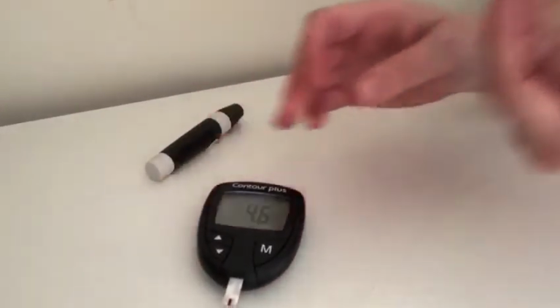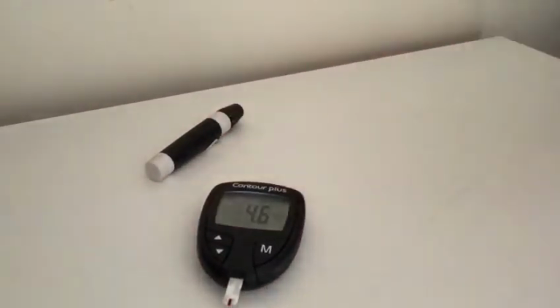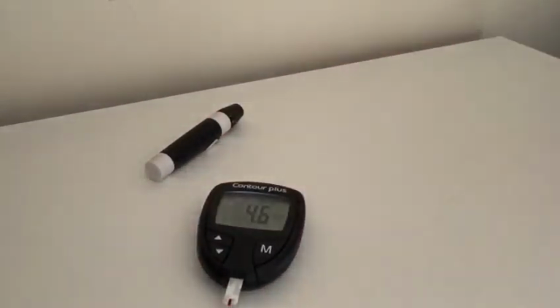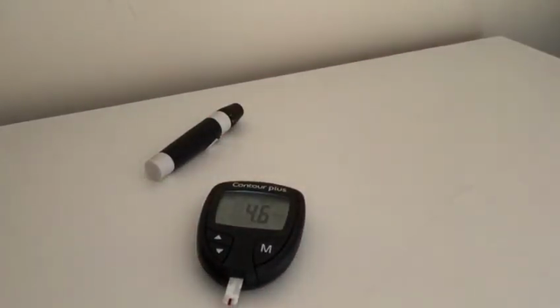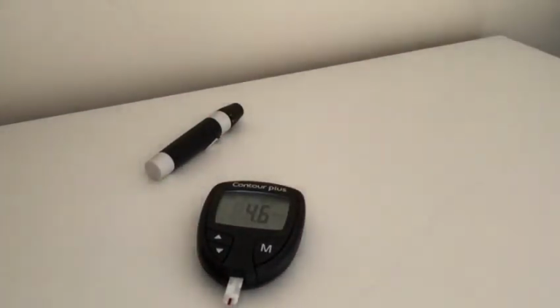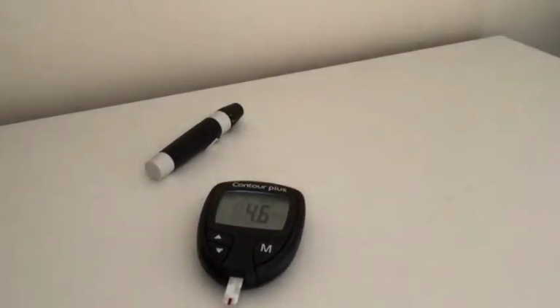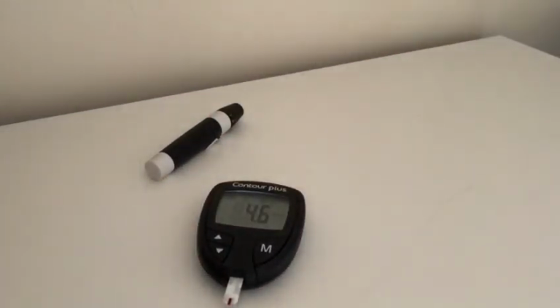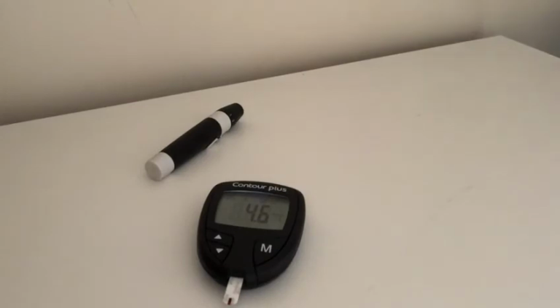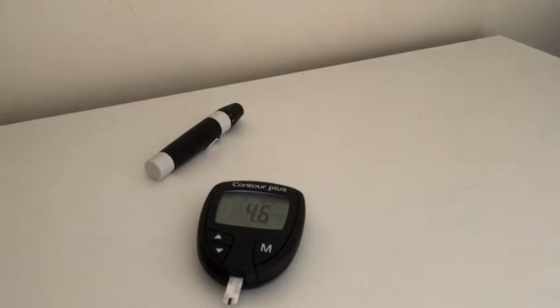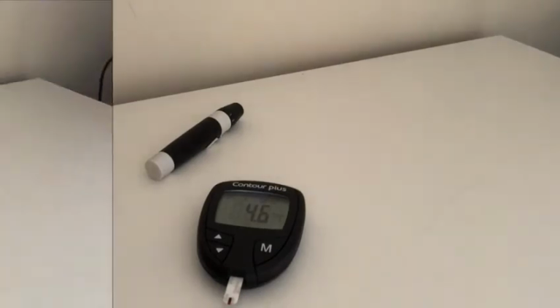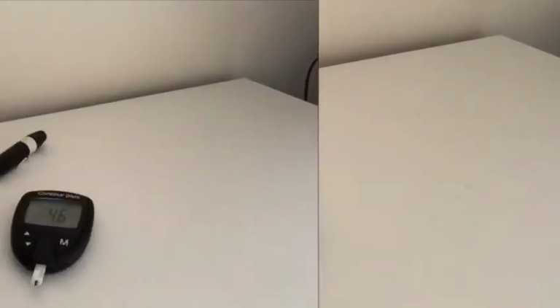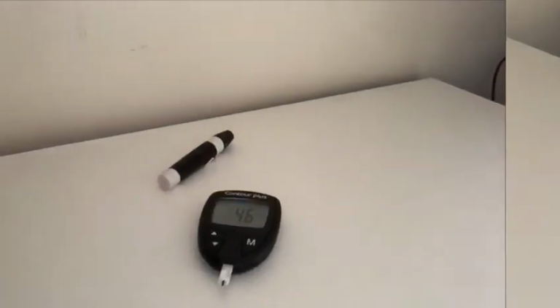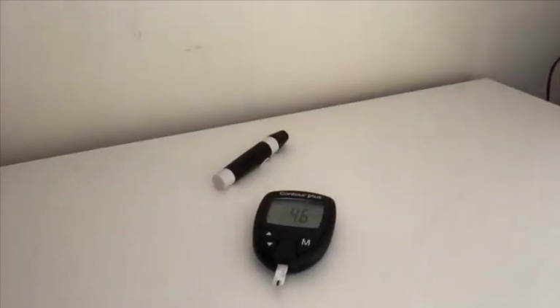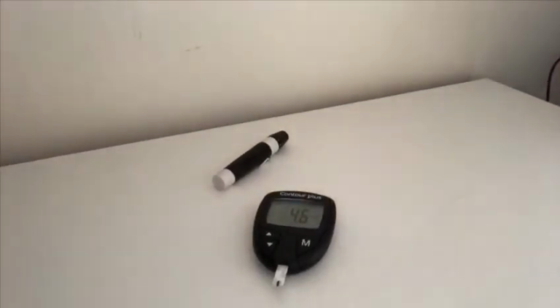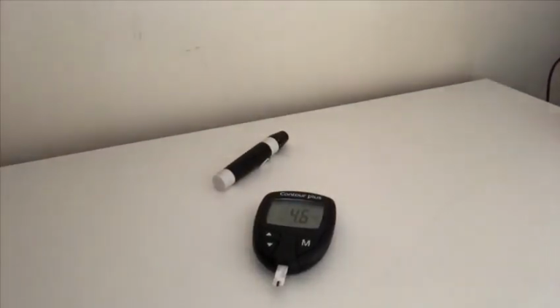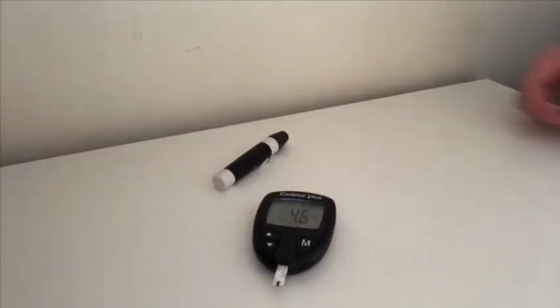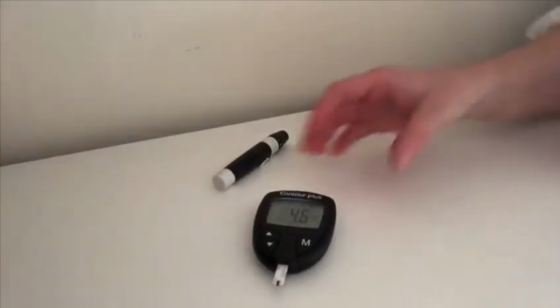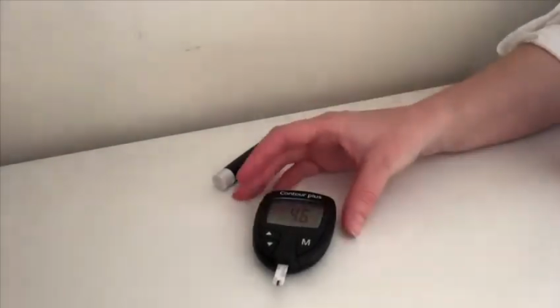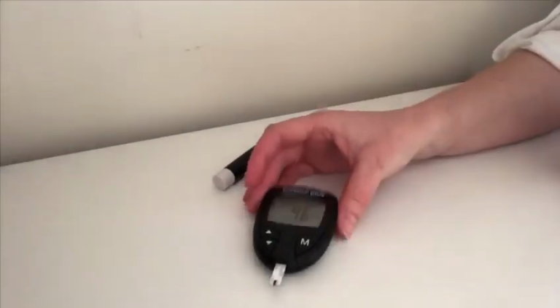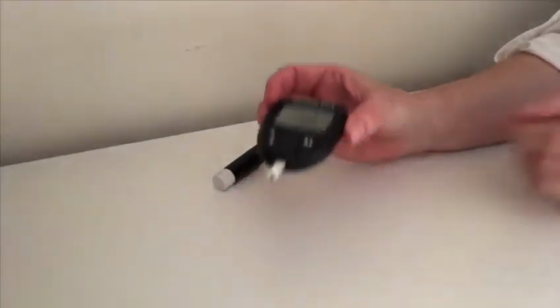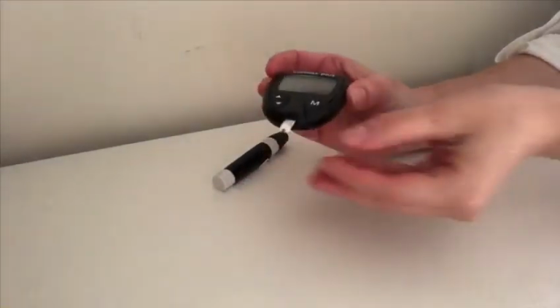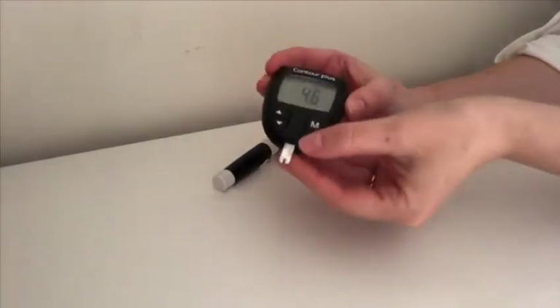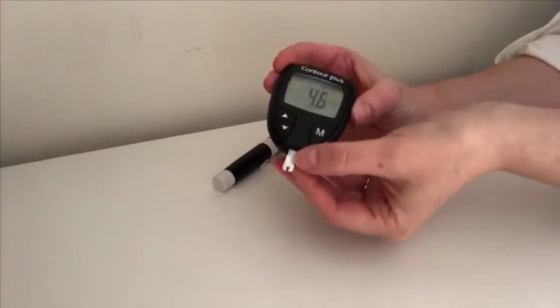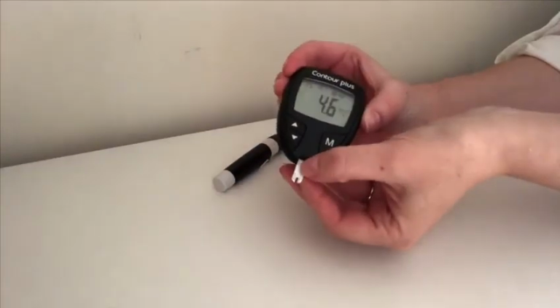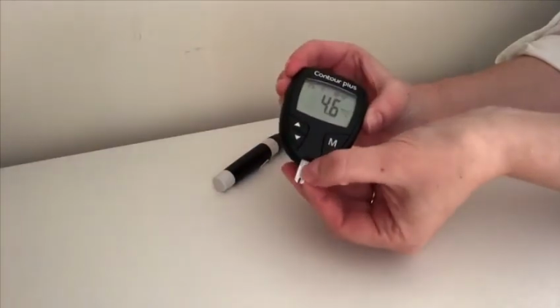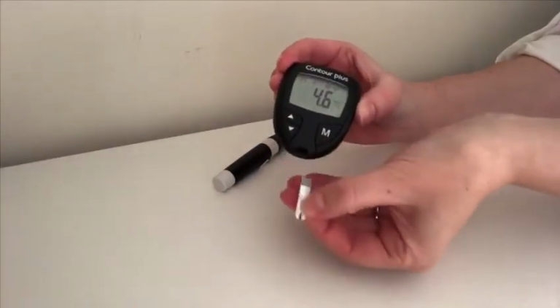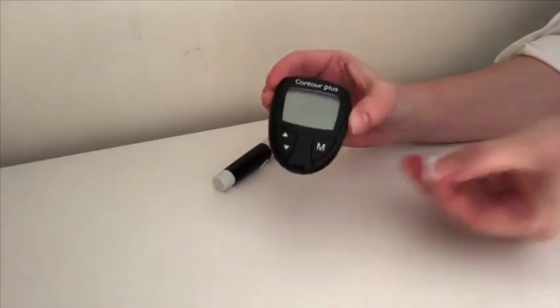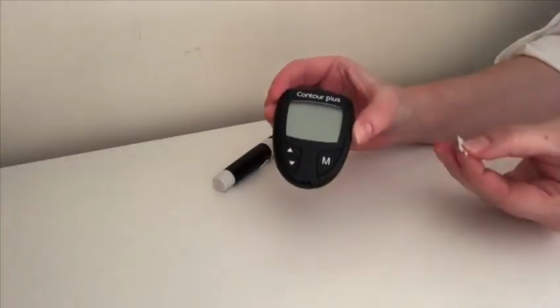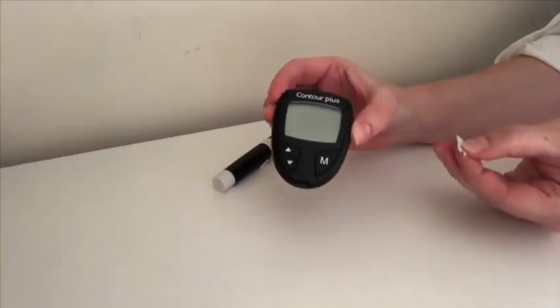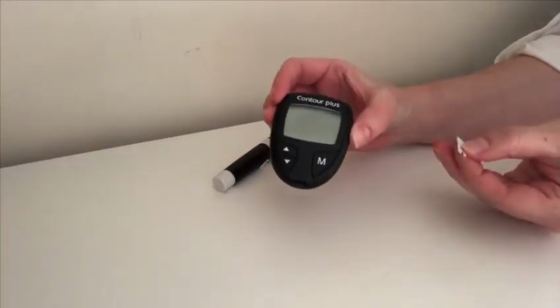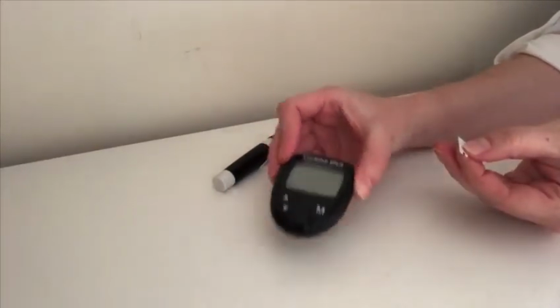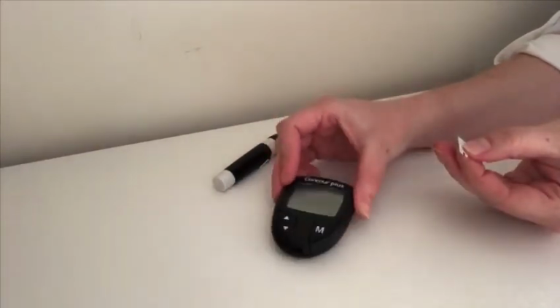In five seconds it will give you a result. The result will be in millimoles per litre. To remove the used test strip, pull it out of the bottom of the meter and this will turn the meter off.